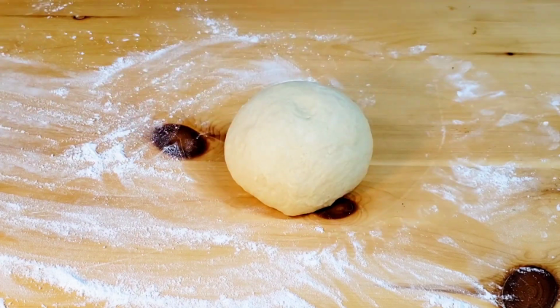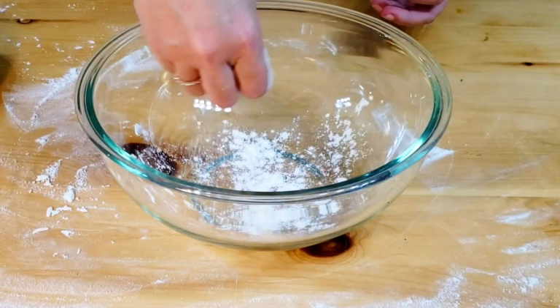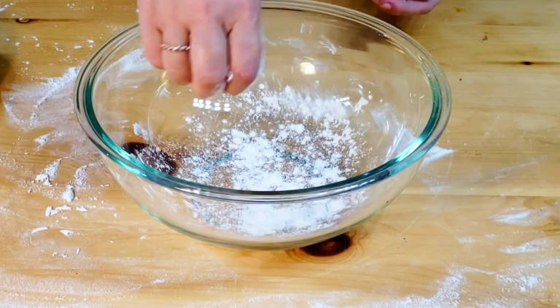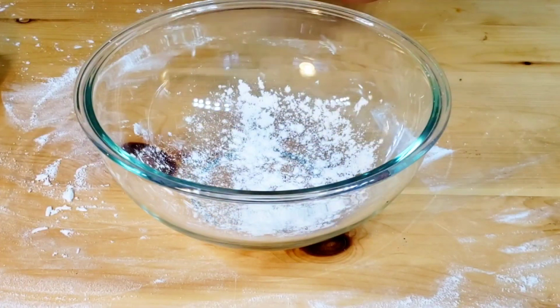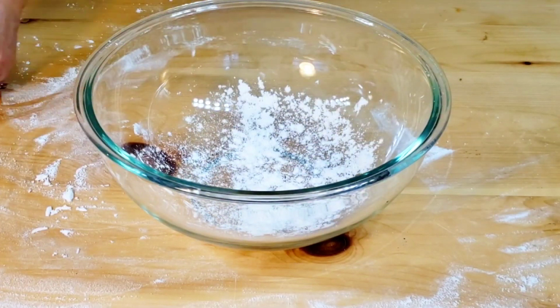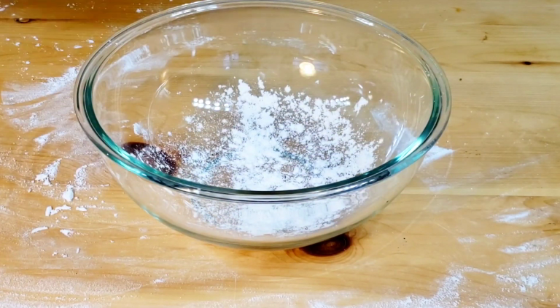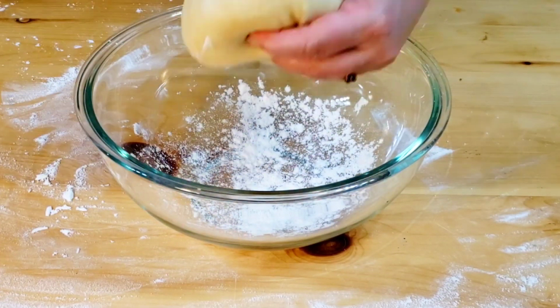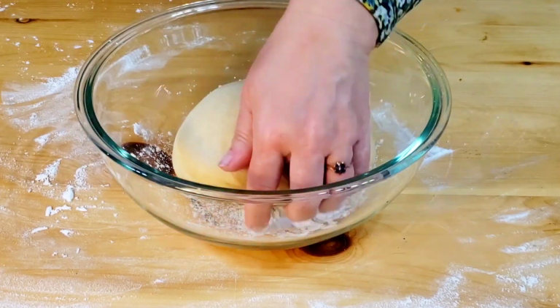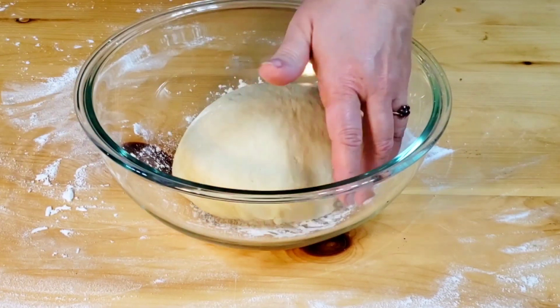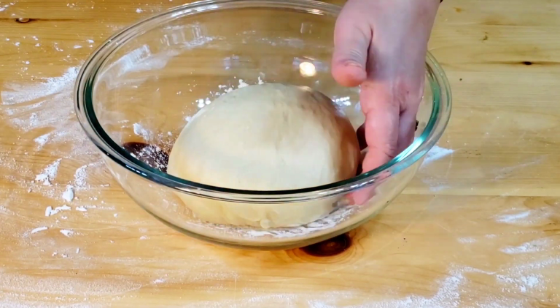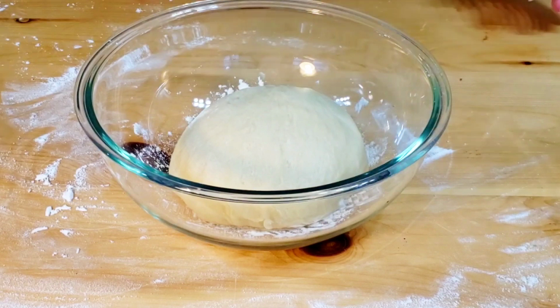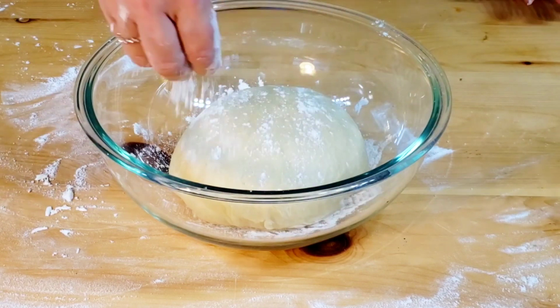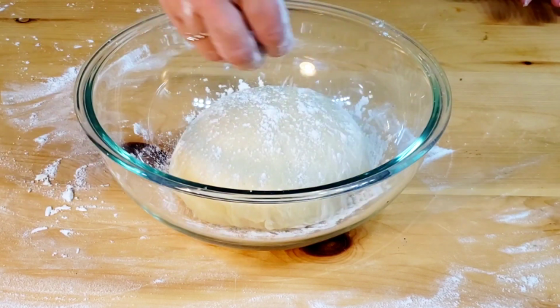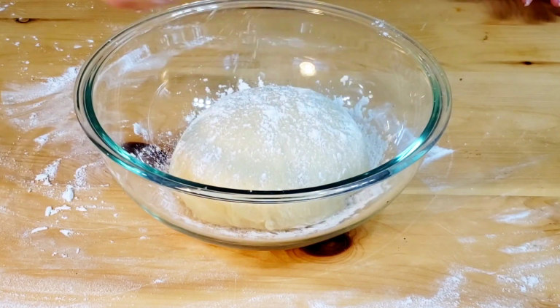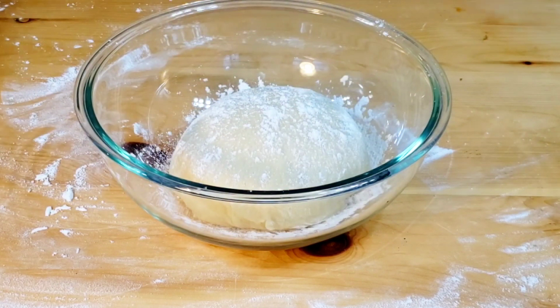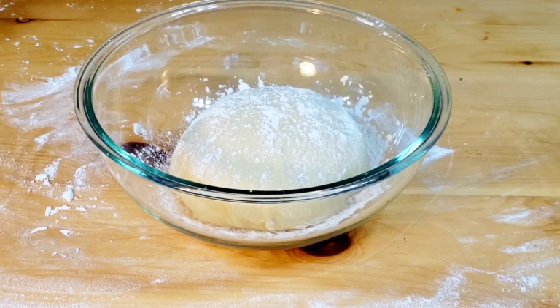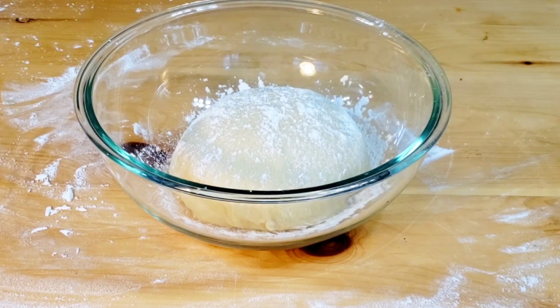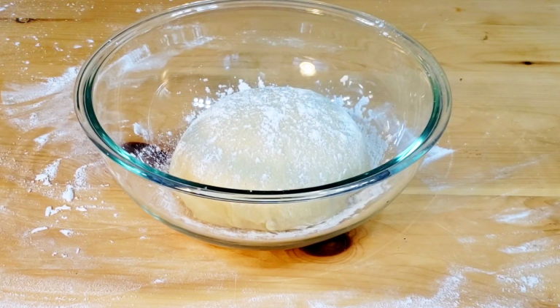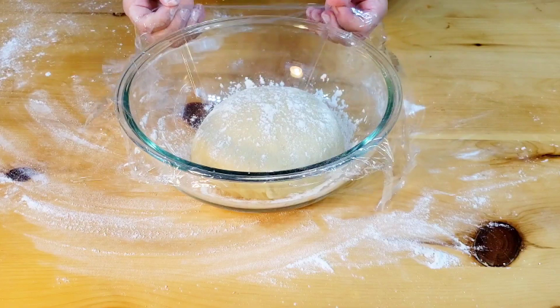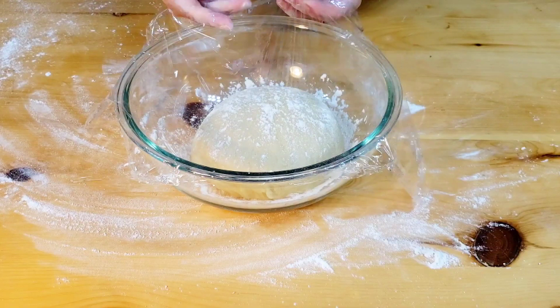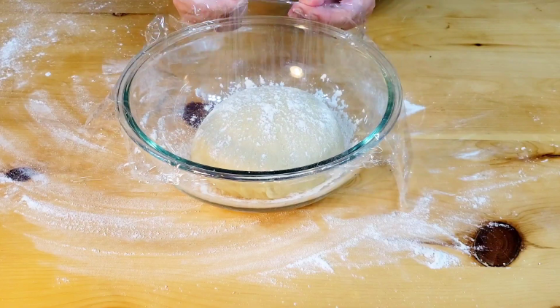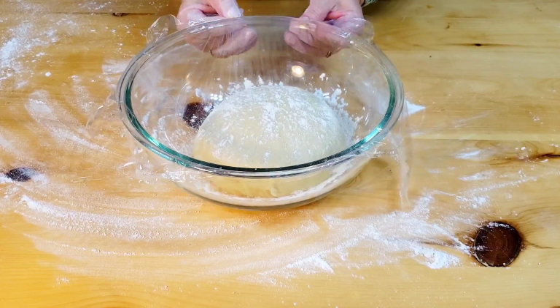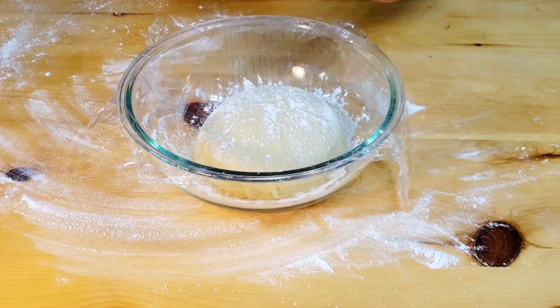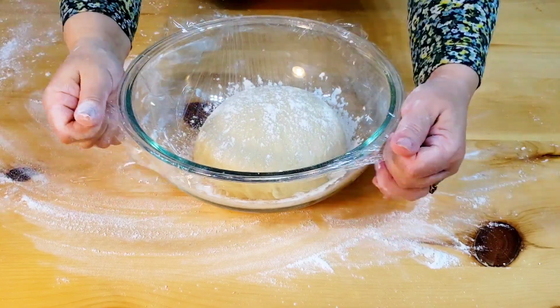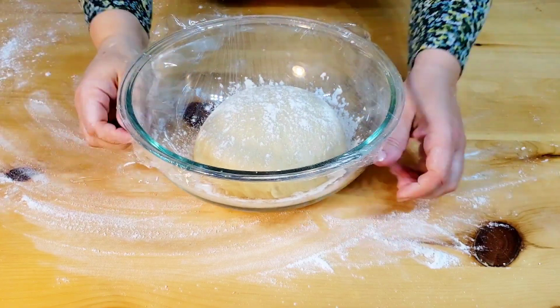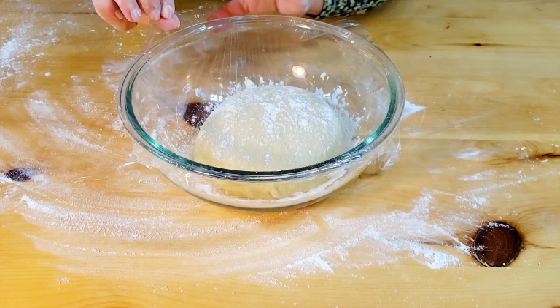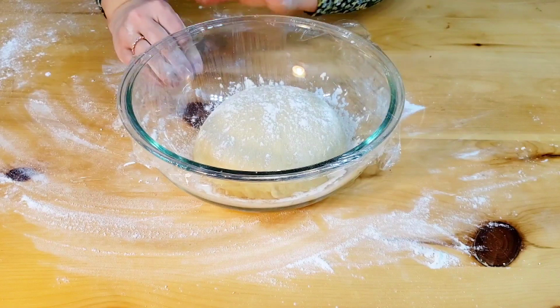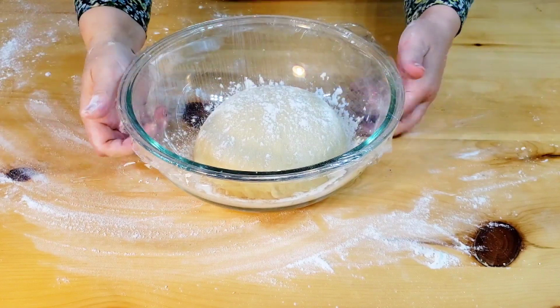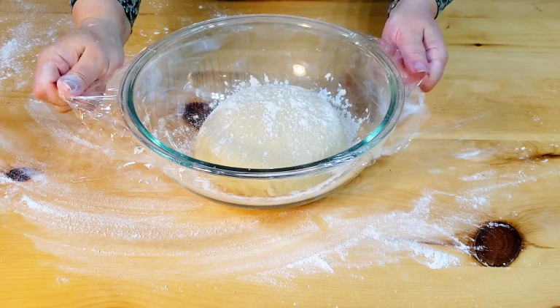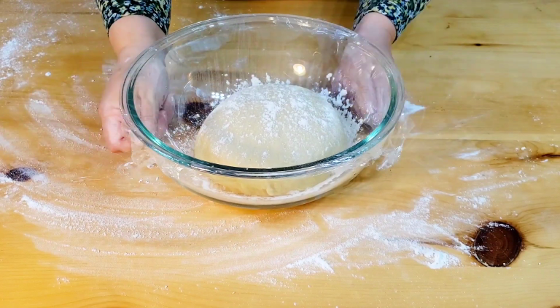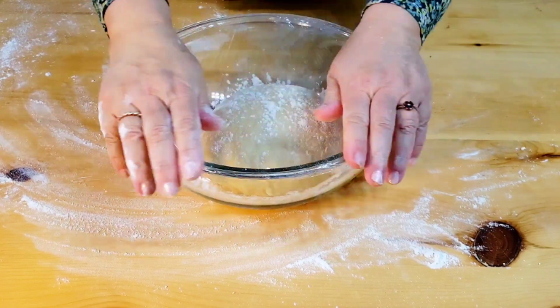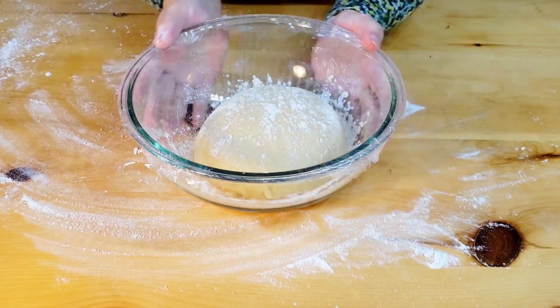Put the dough into a floured bowl, sprinkle a little flour on top, and cover the bowl with plastic wrap. Let it rest until it has doubled in size.